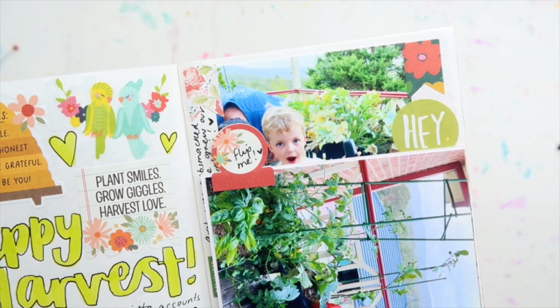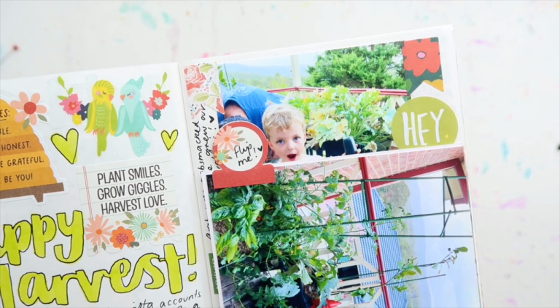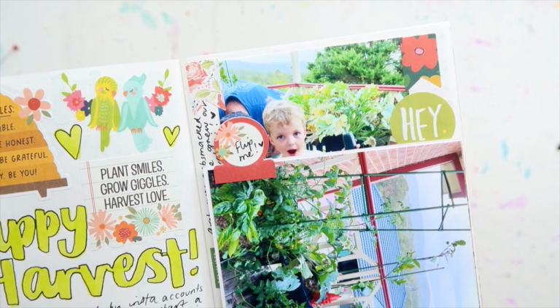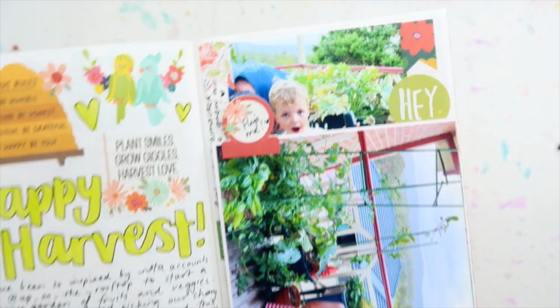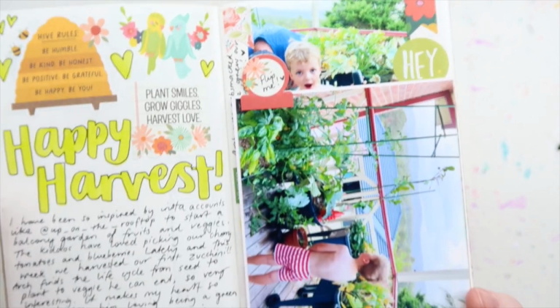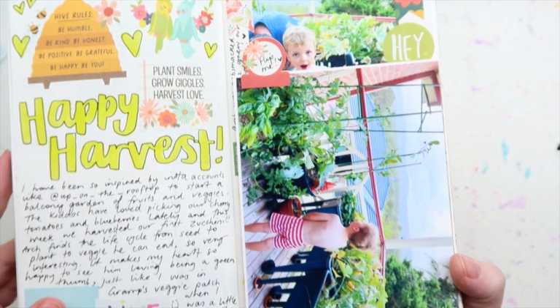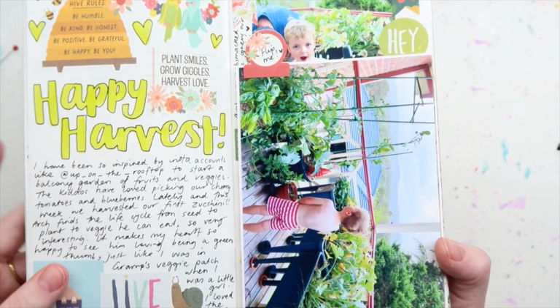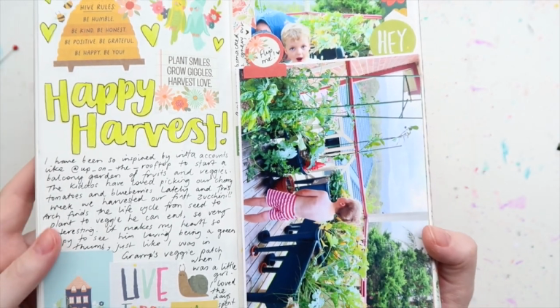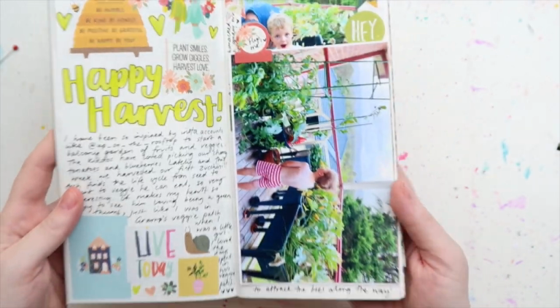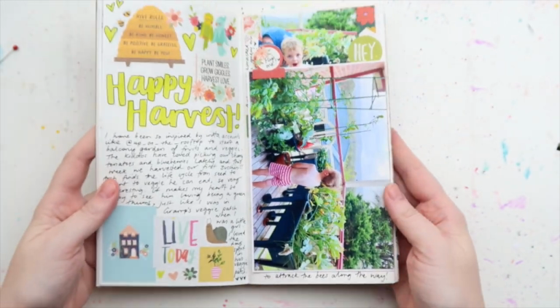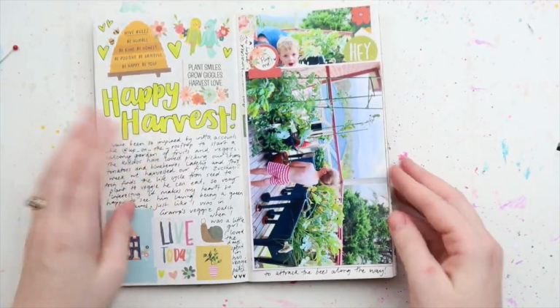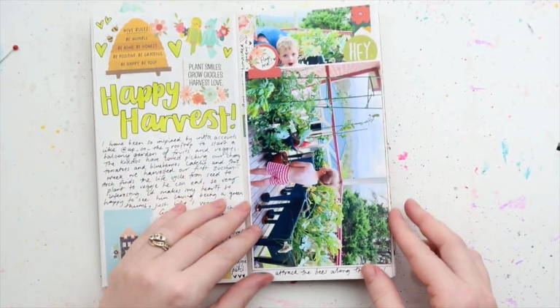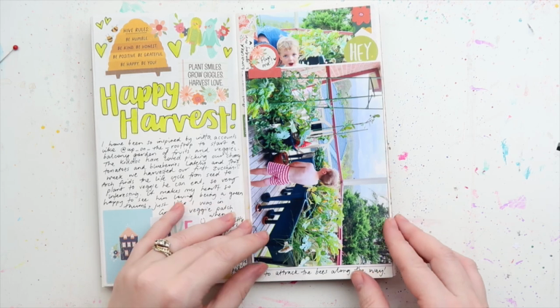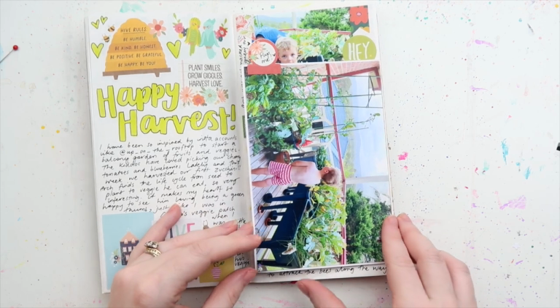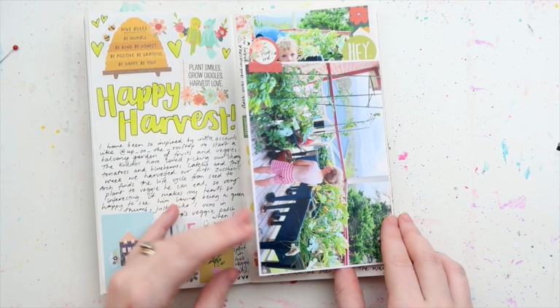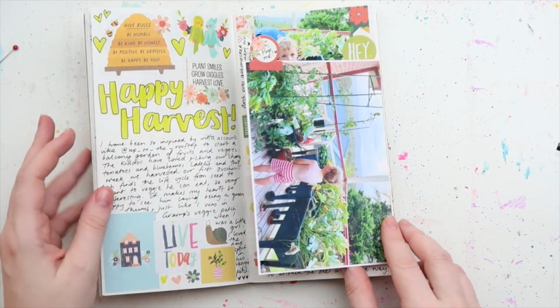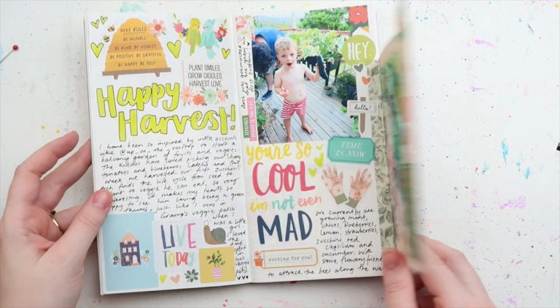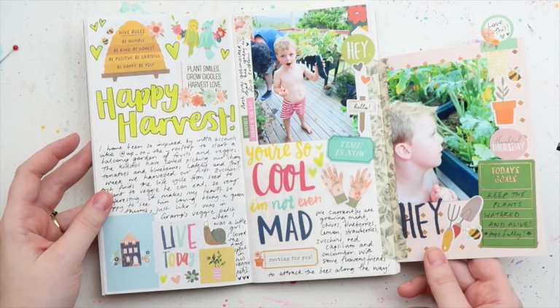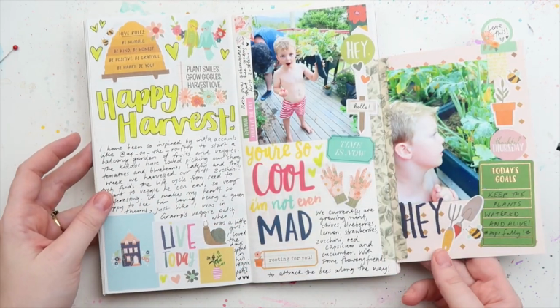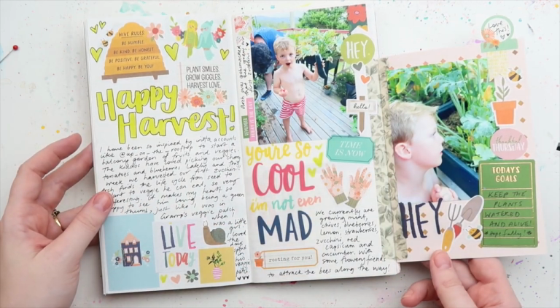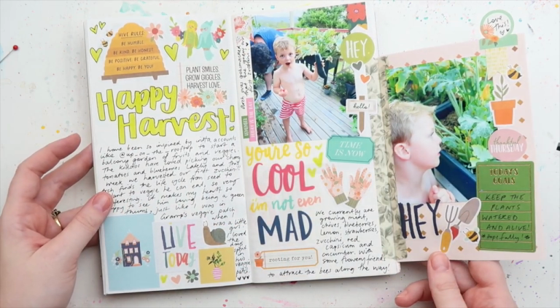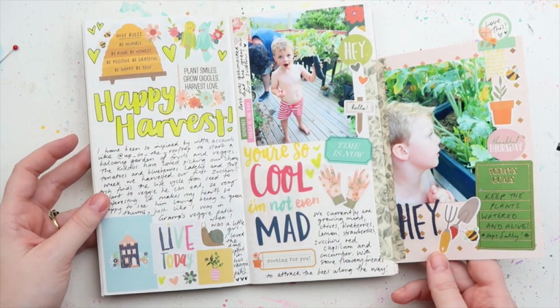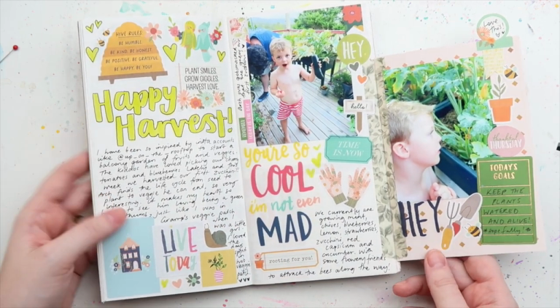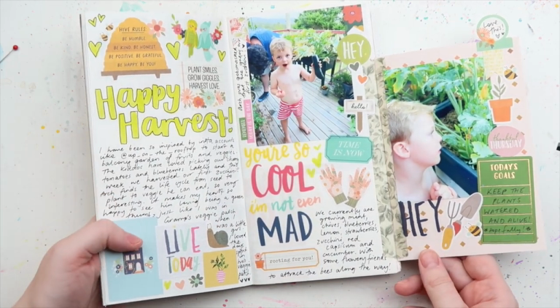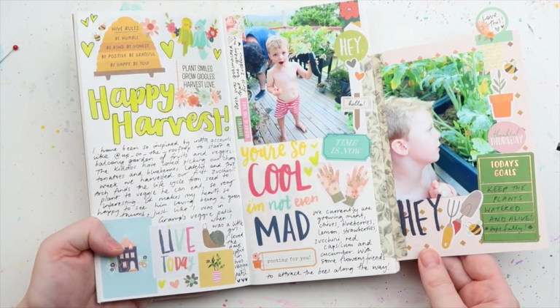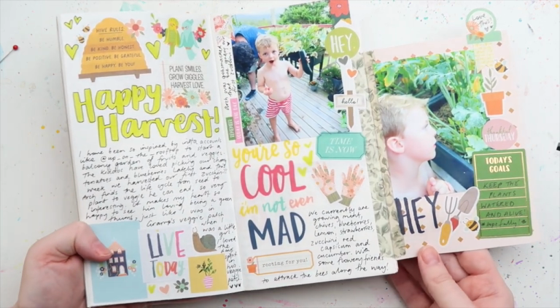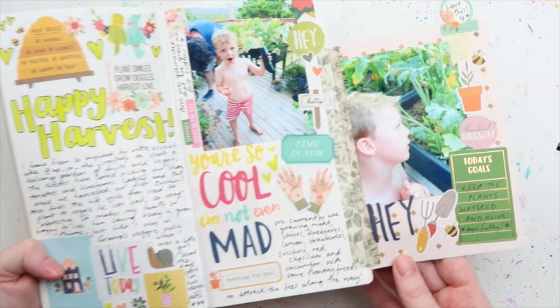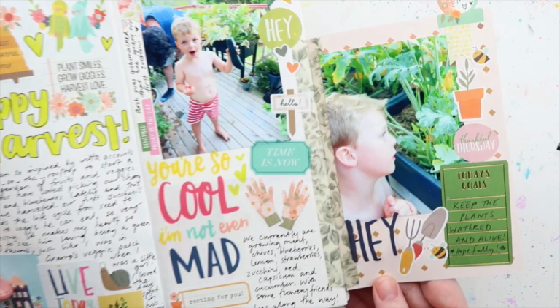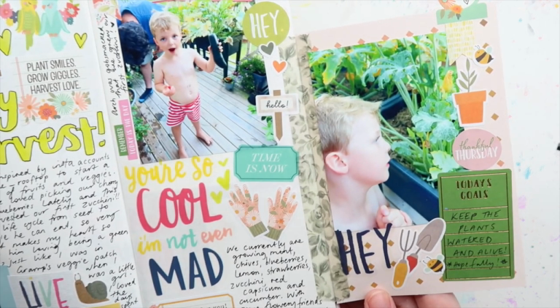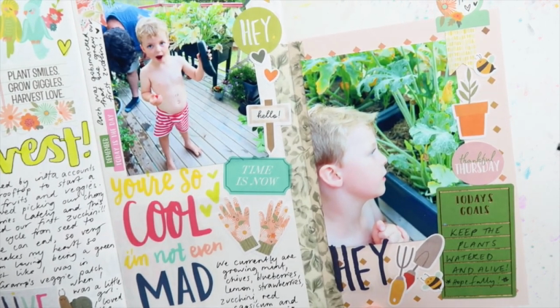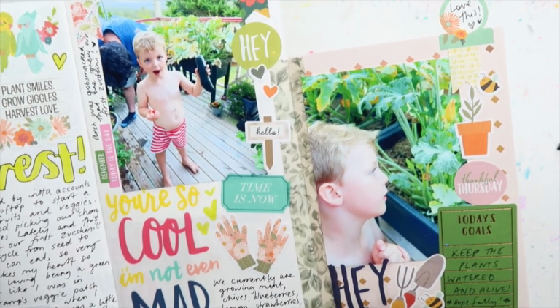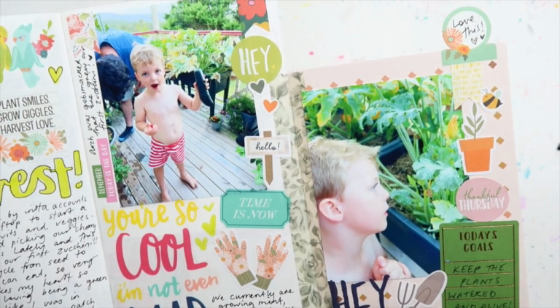So if you like that style of video where we look at a particular technique or product, have a look at a few different journal samples, and then do the sample, let me know if you like that in the comments.